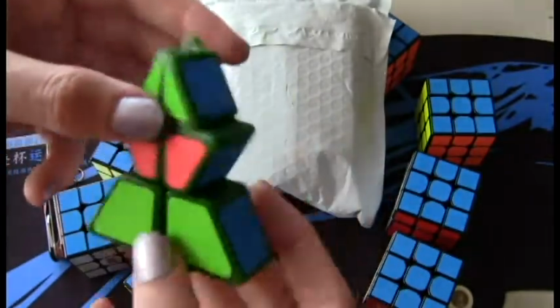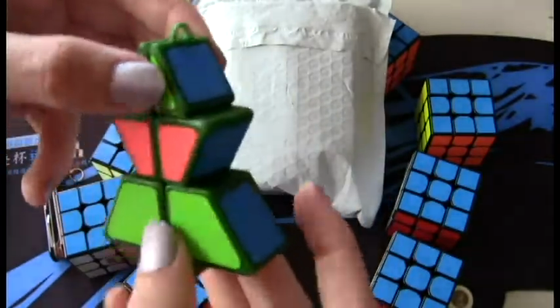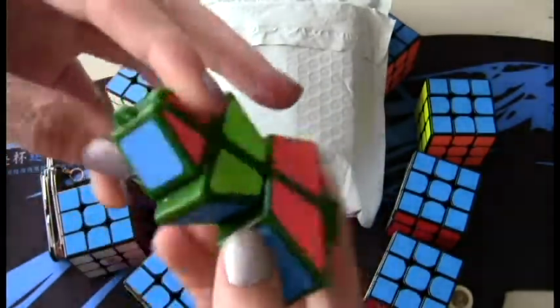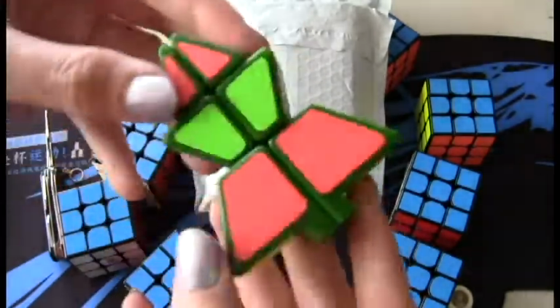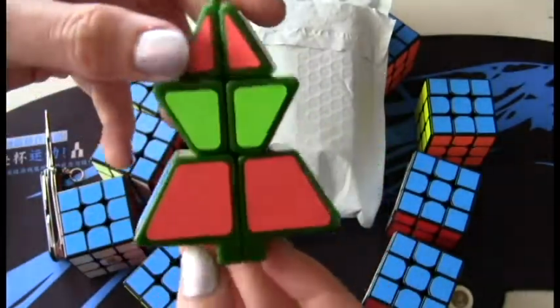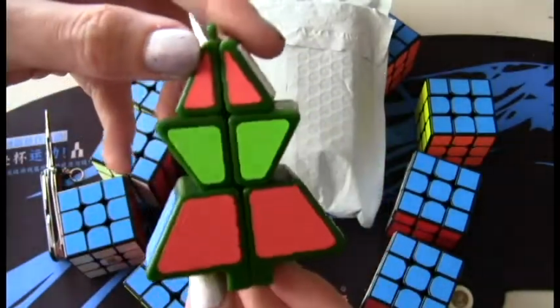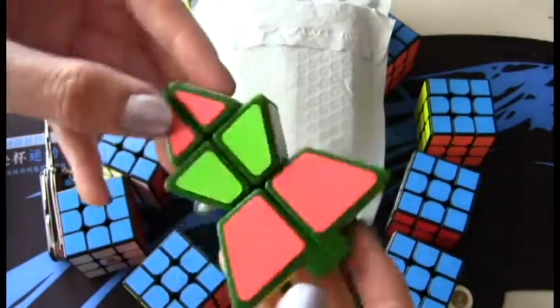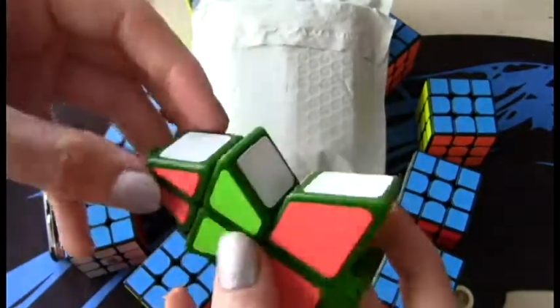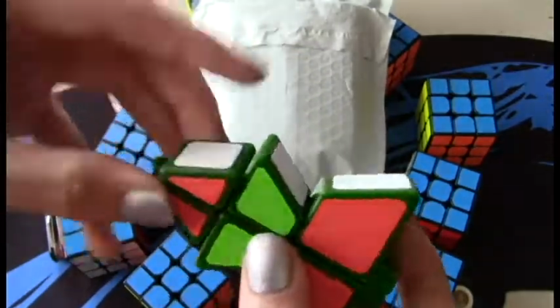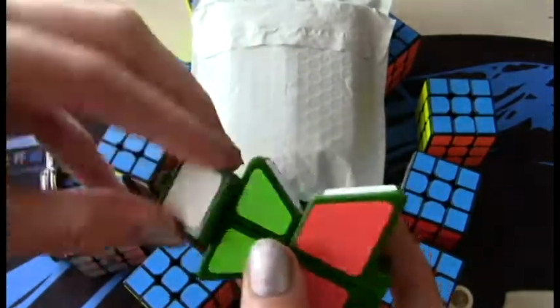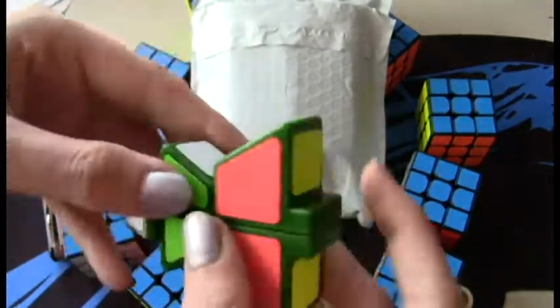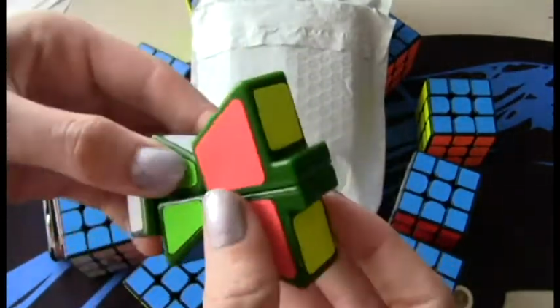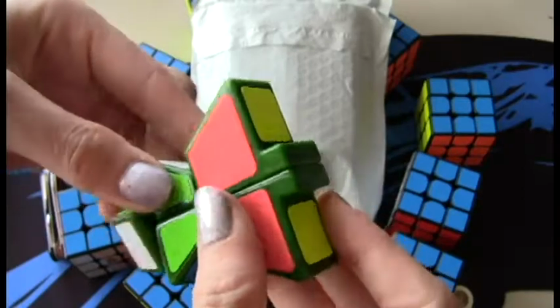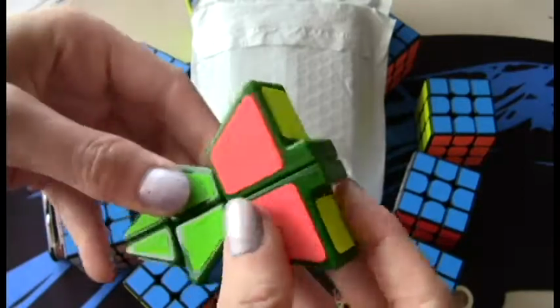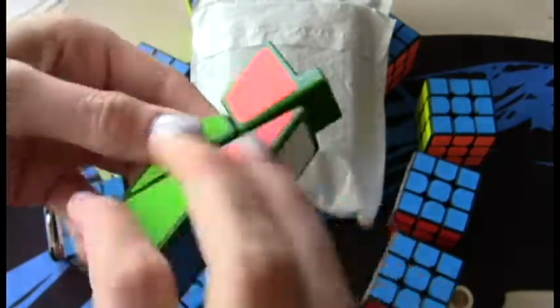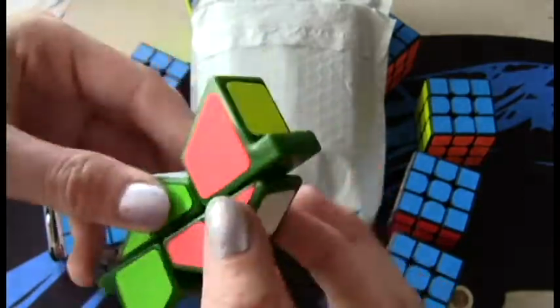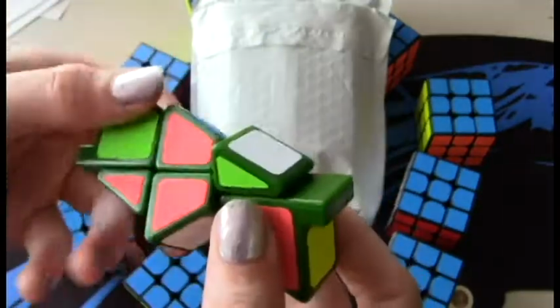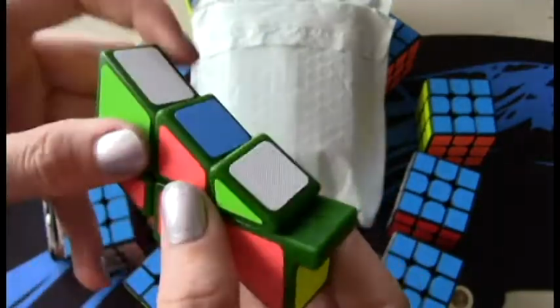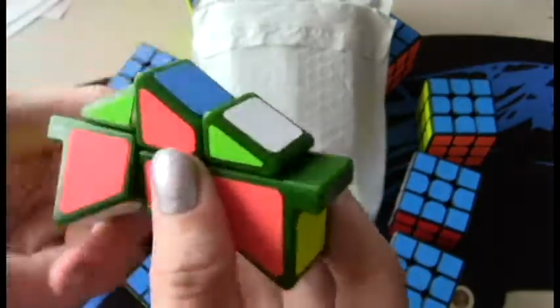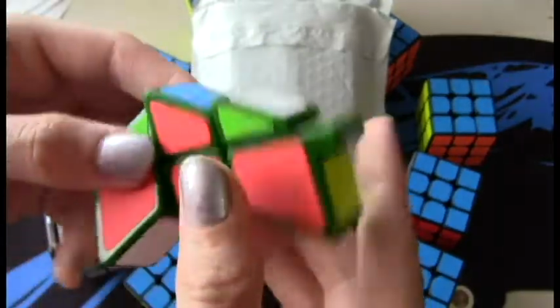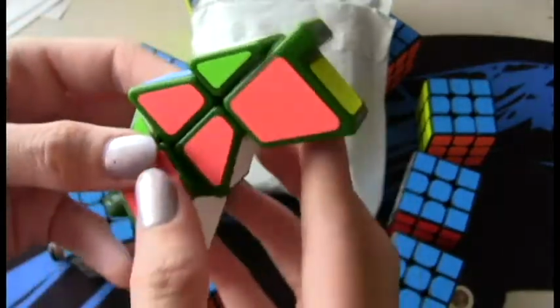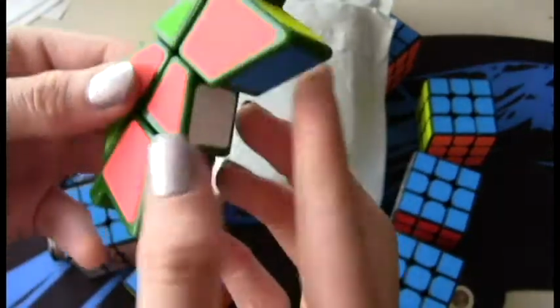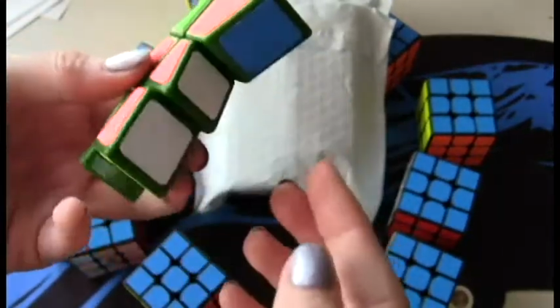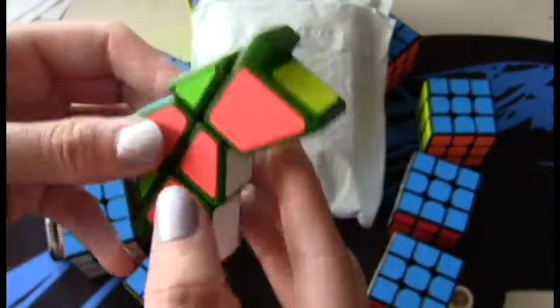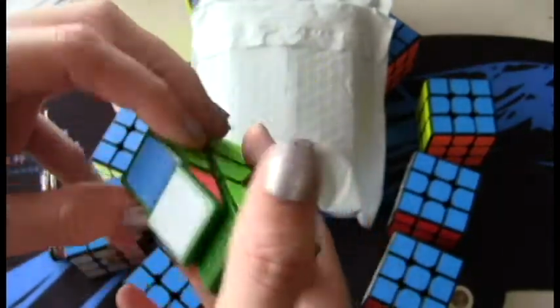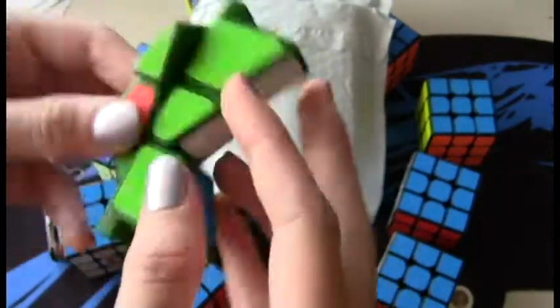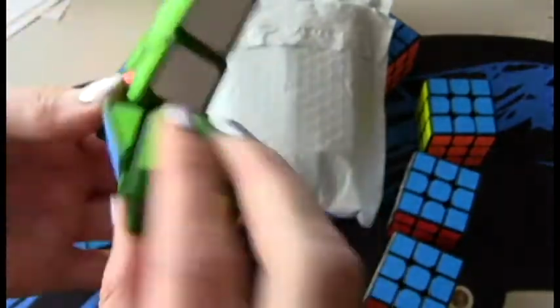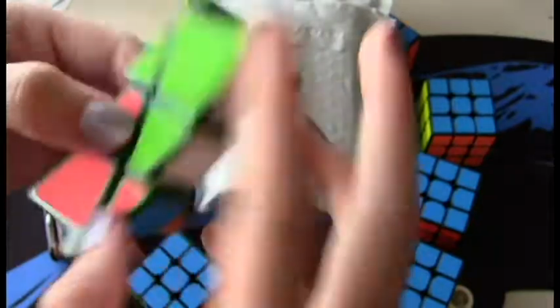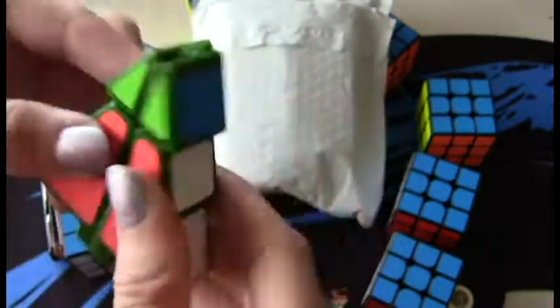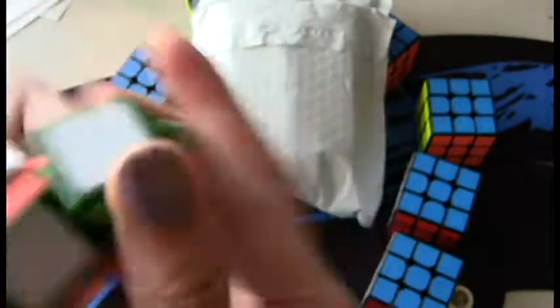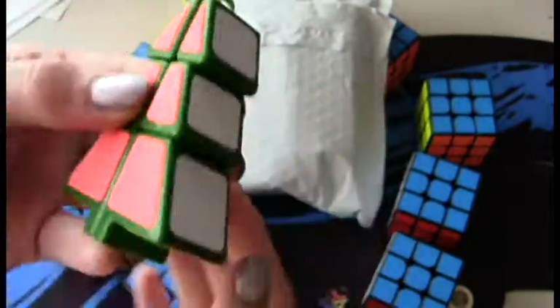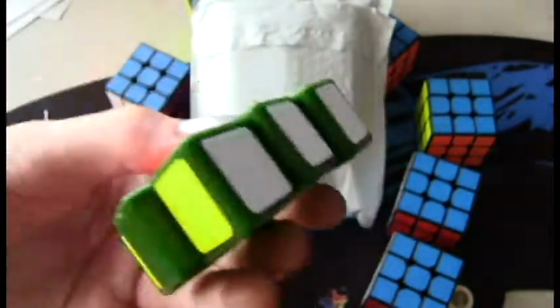Oh, here's another cool little thingy. Here it is all scrambled up. And solved!